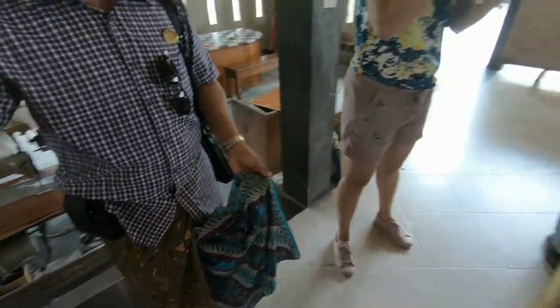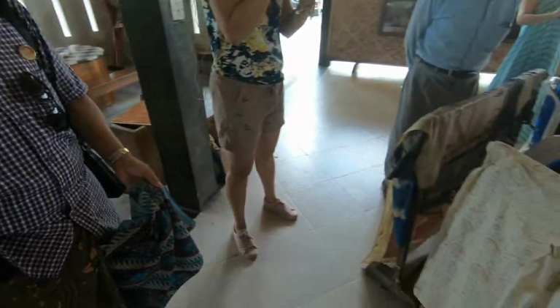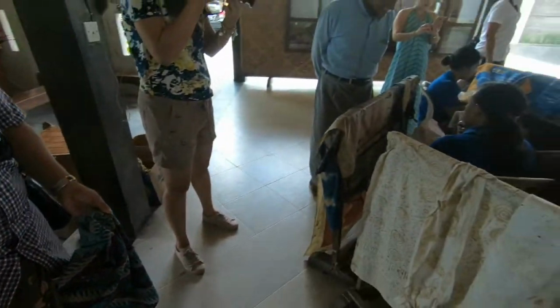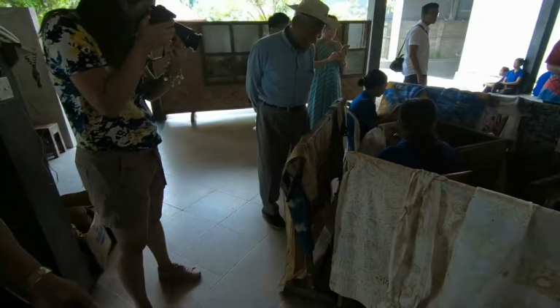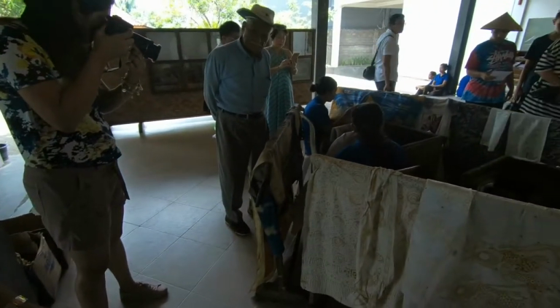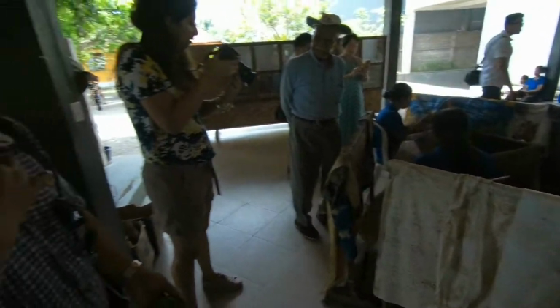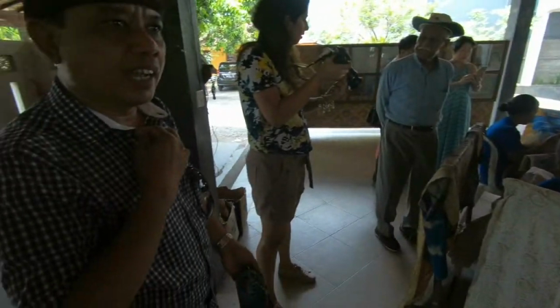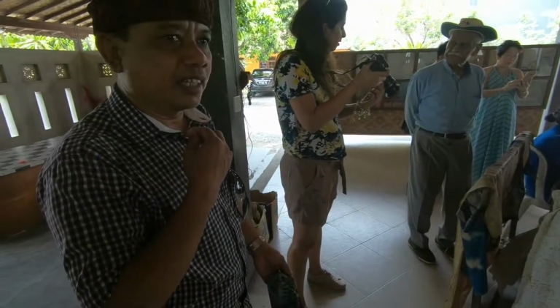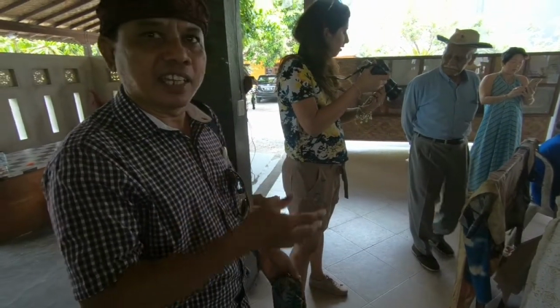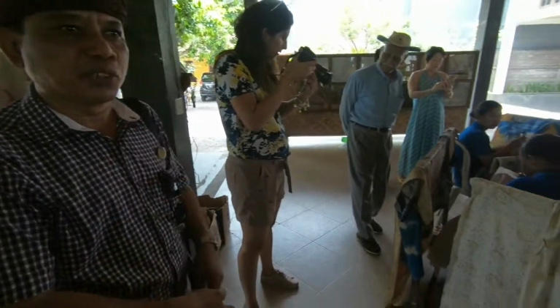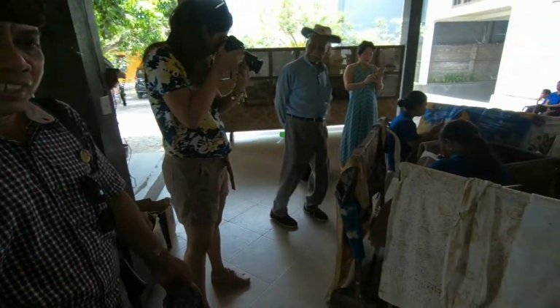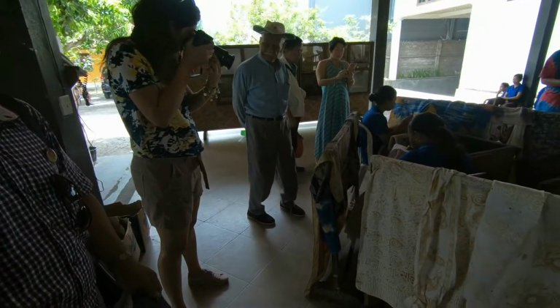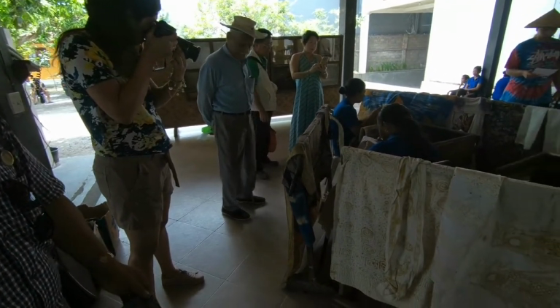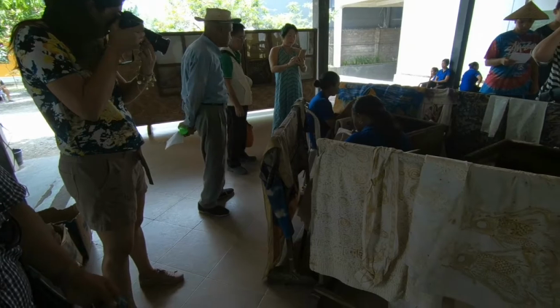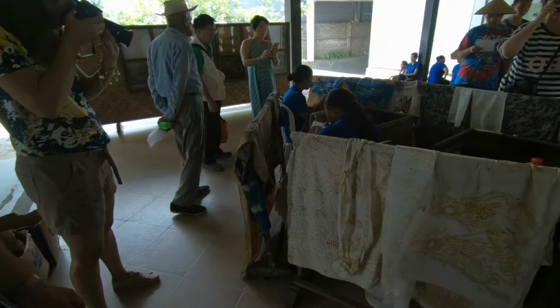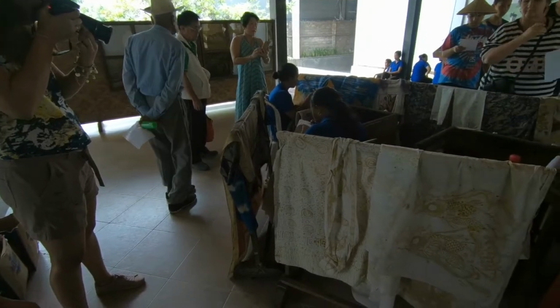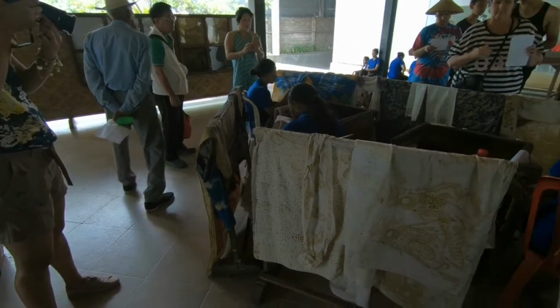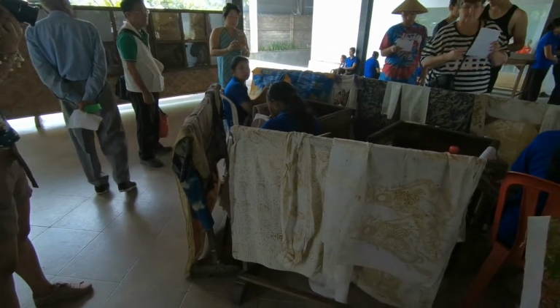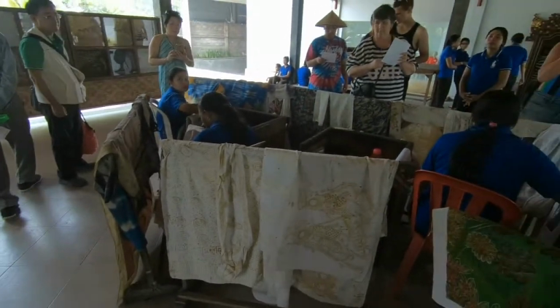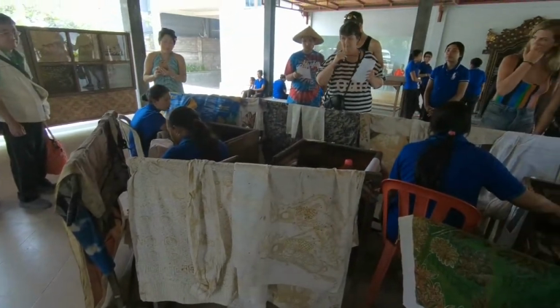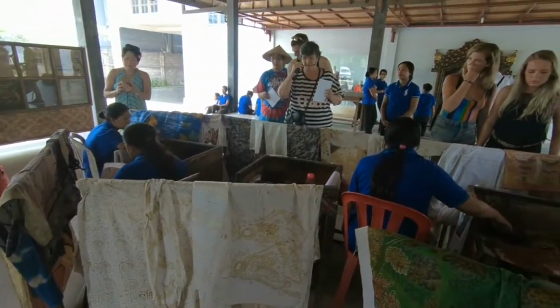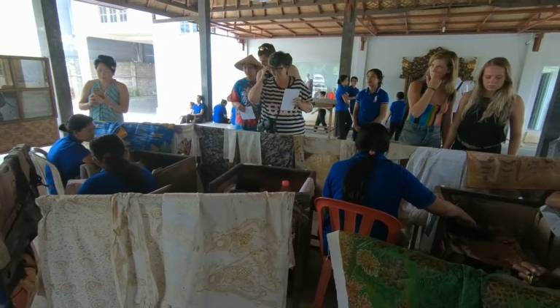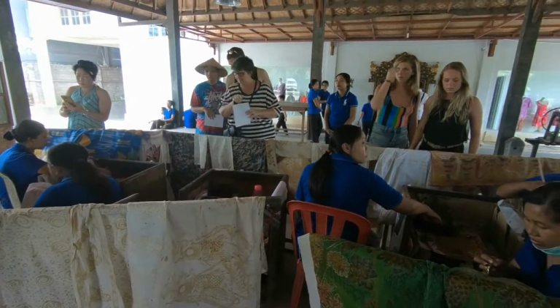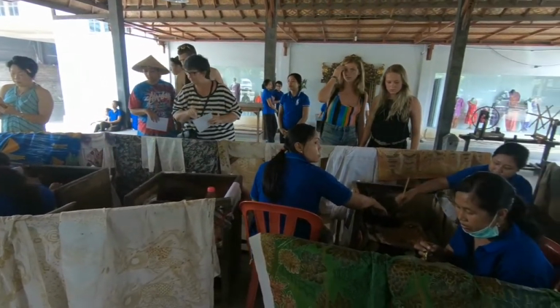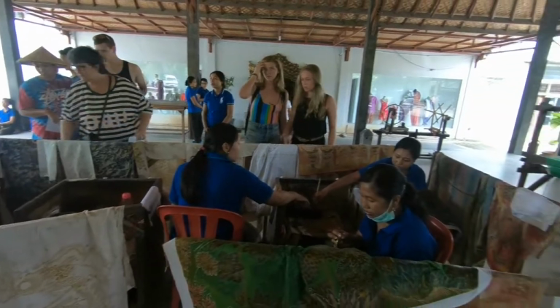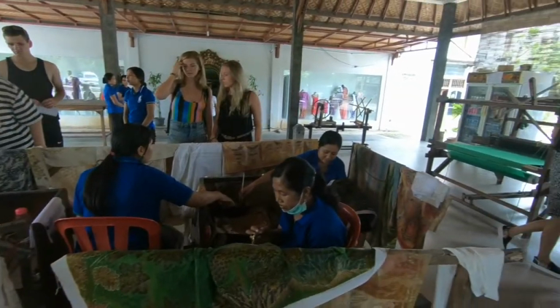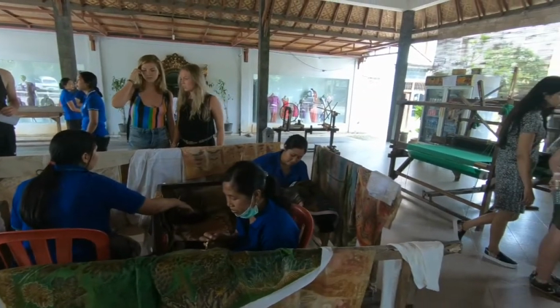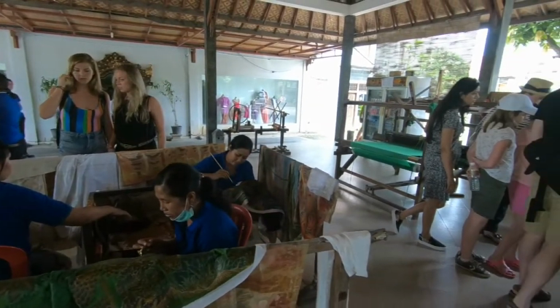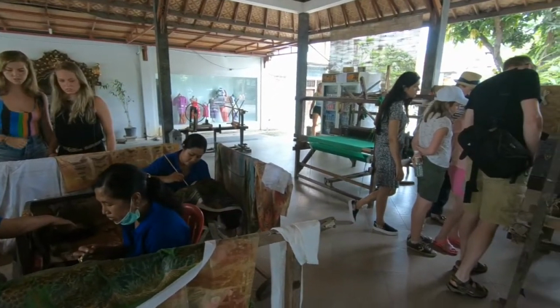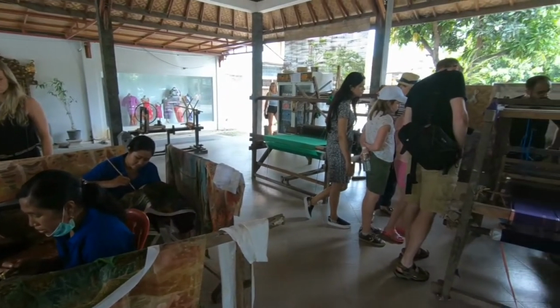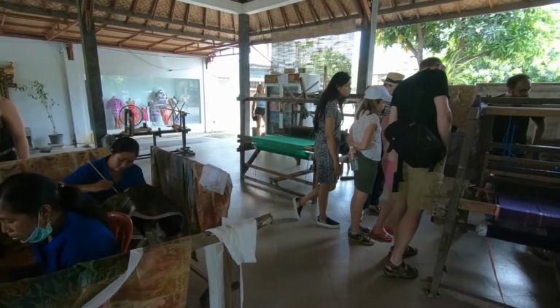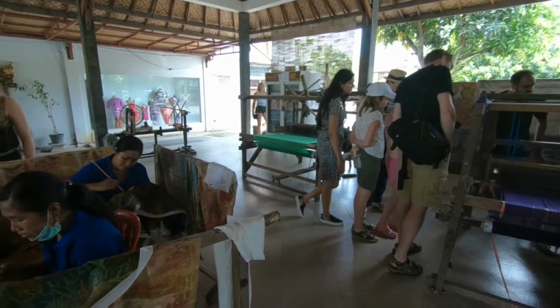Batik is also famous for making shirts. Generally it was used for clothing like a sarong. But now they have also modified it — they use batik for making ties, sometimes shirts, sometimes skirts.